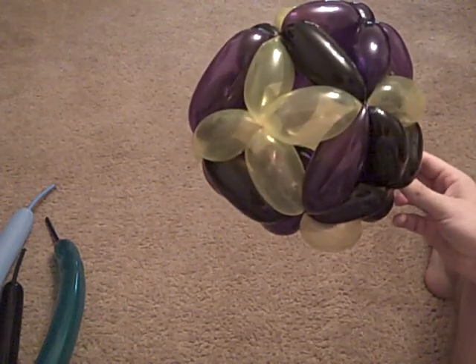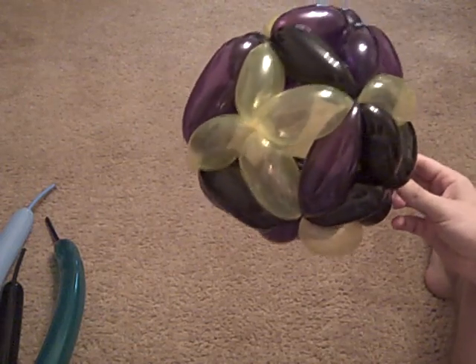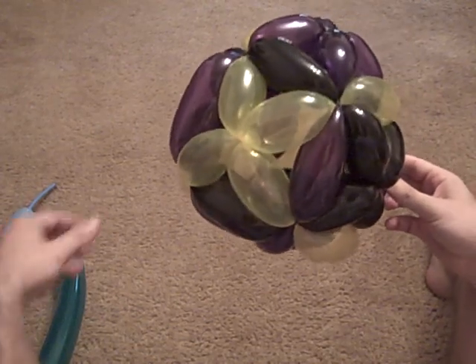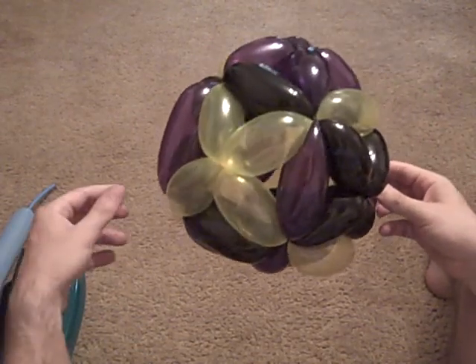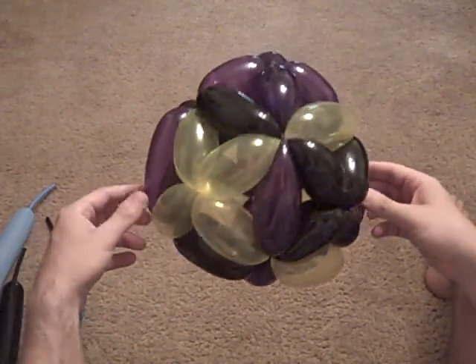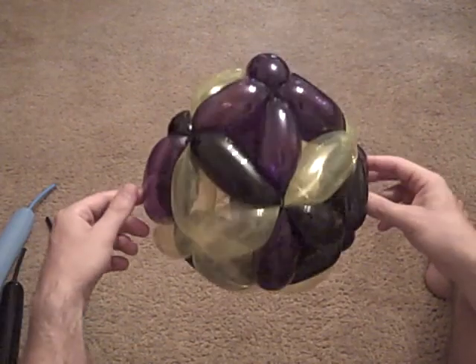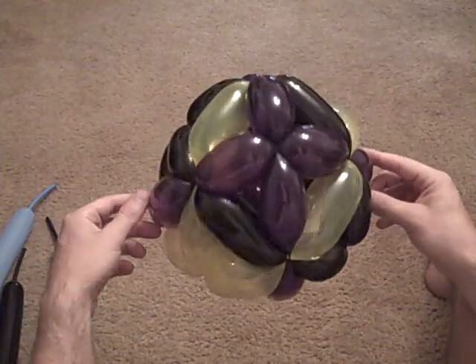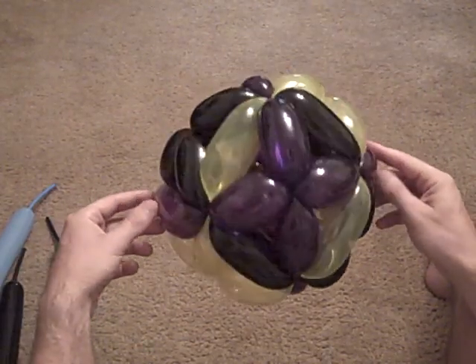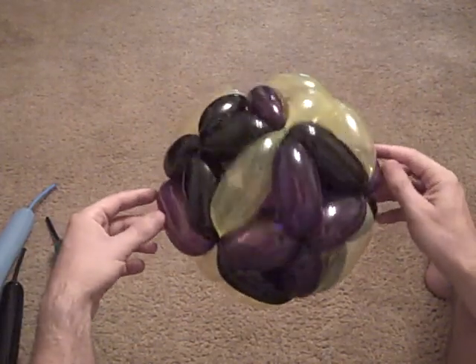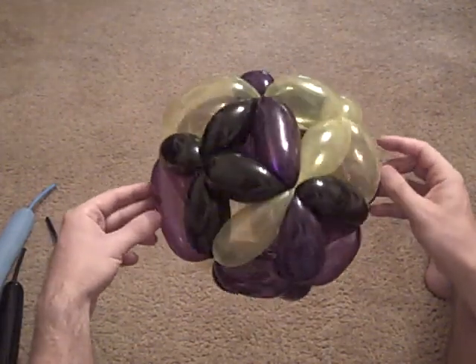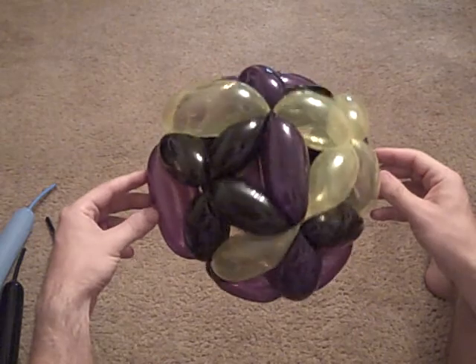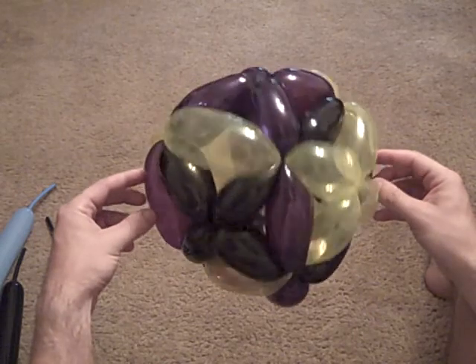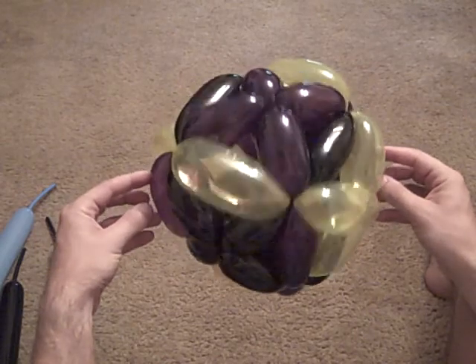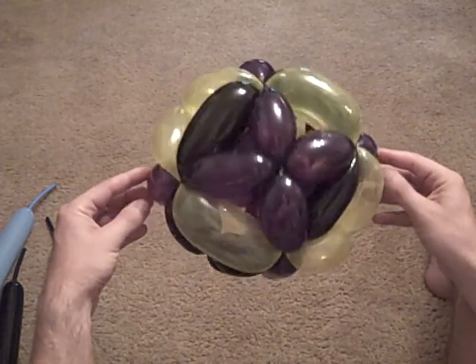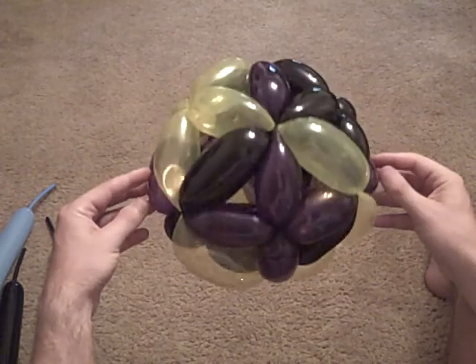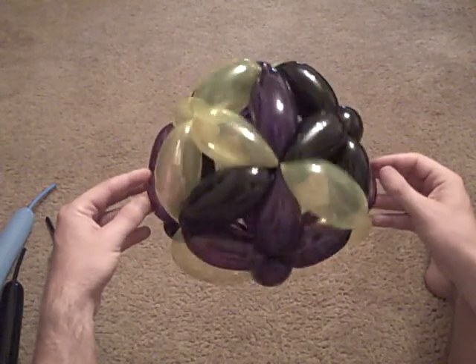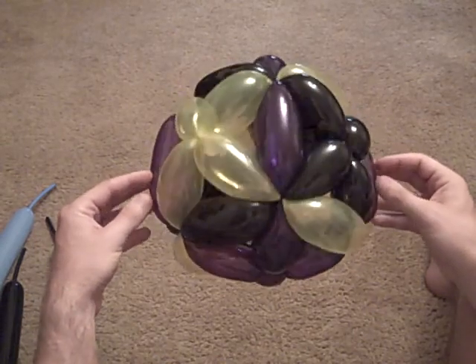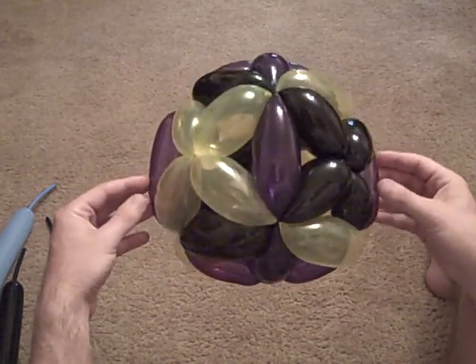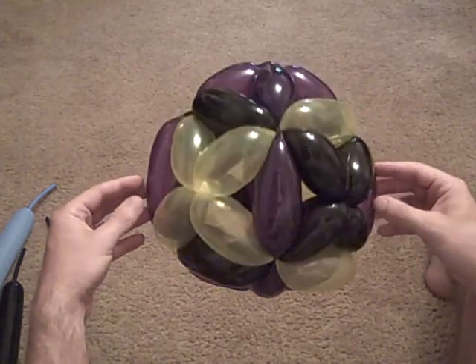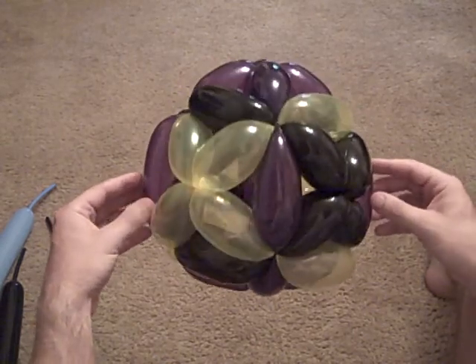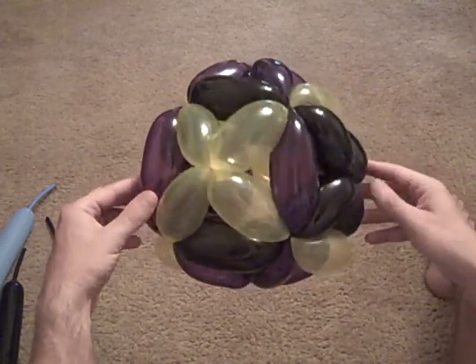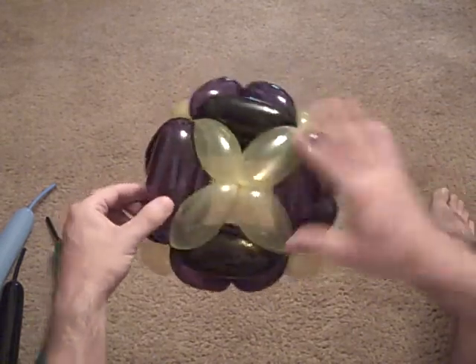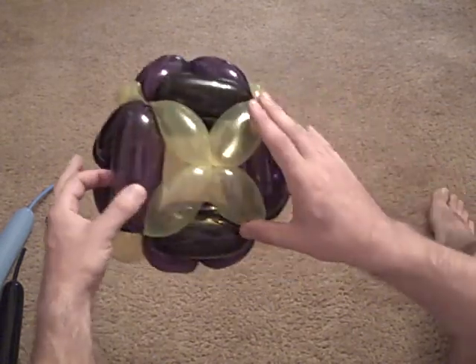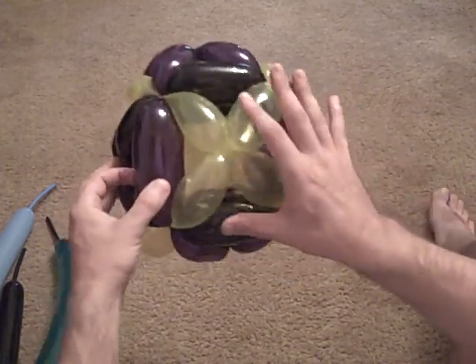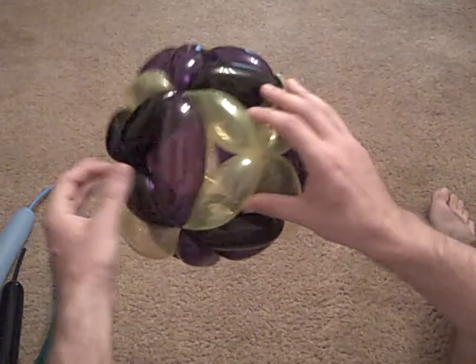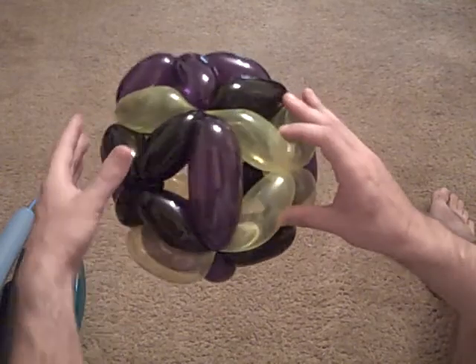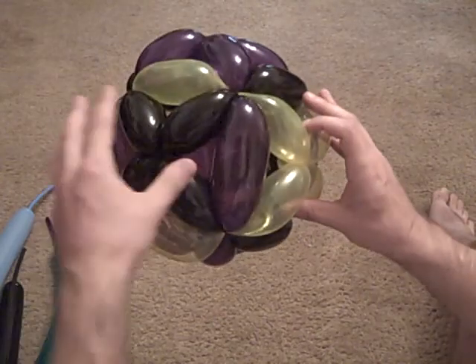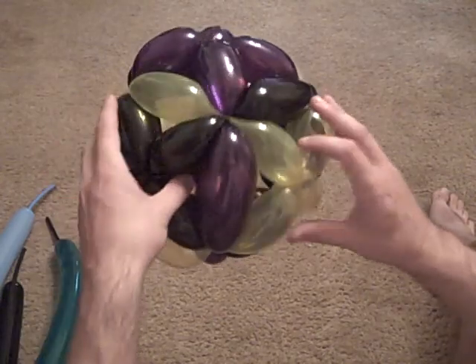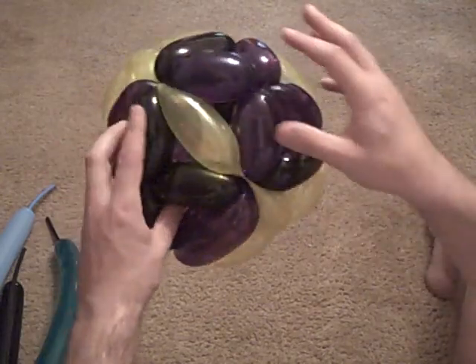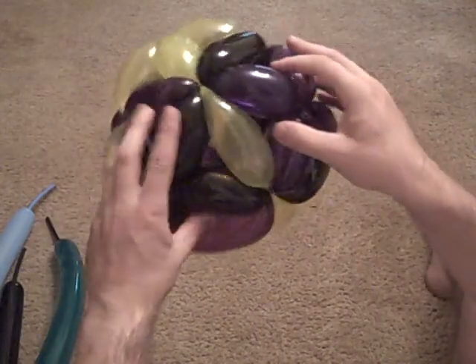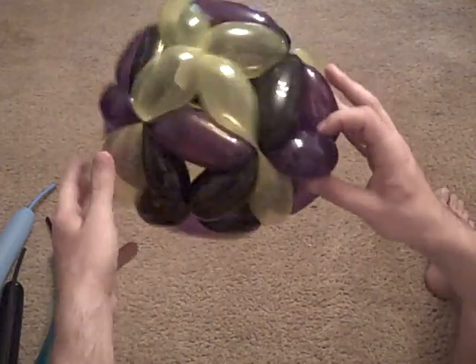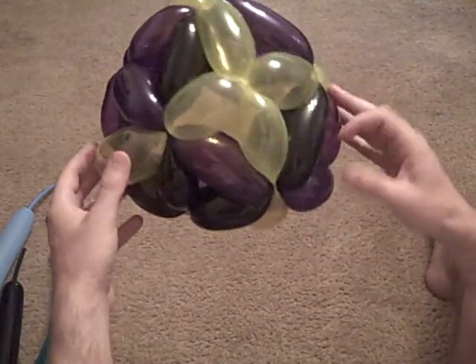Here's a new design of a balloon. What we have is a kind of a bulging cube, or a filled-in cube, where all the faces have these little X's in them.